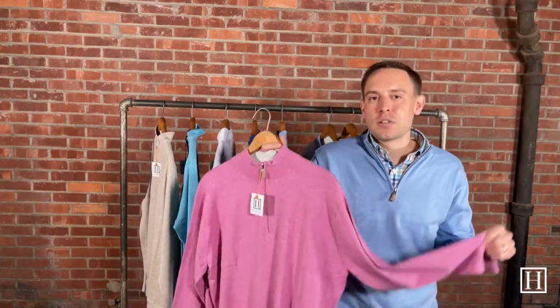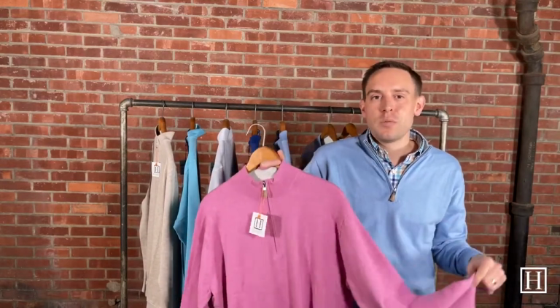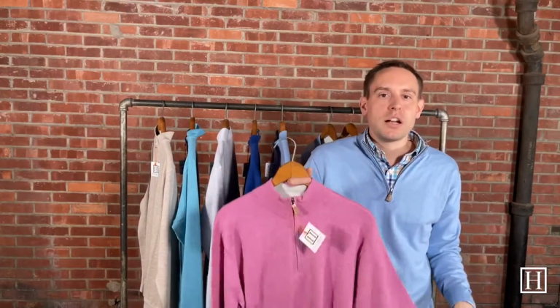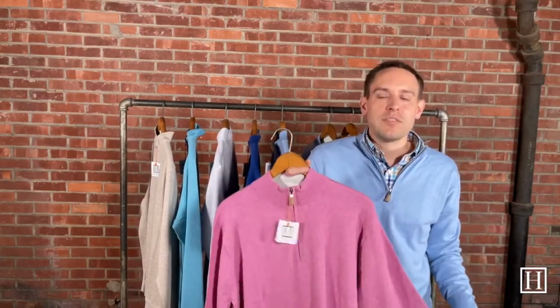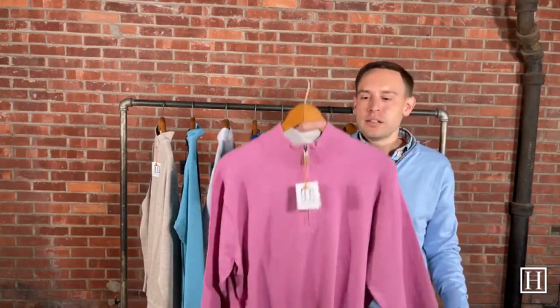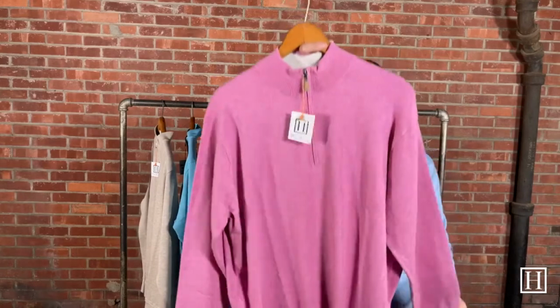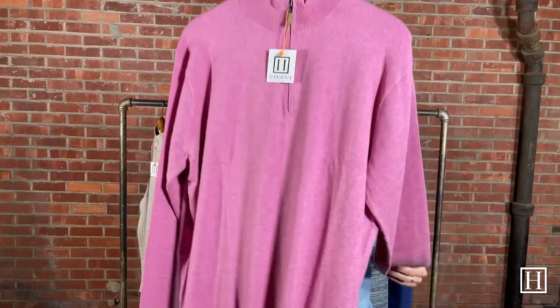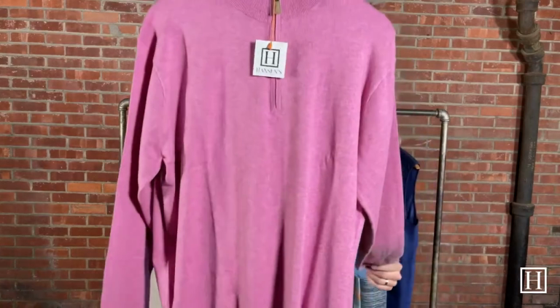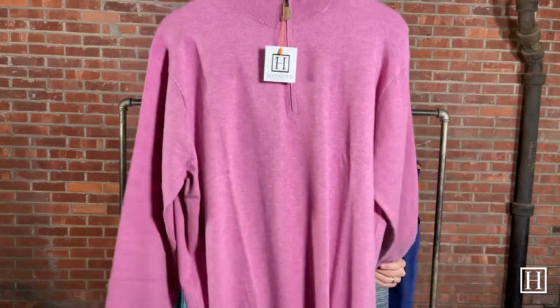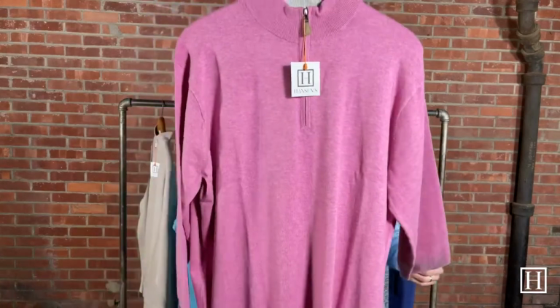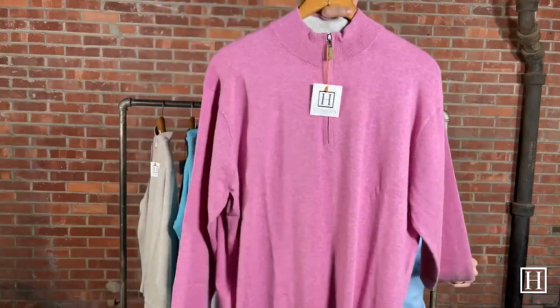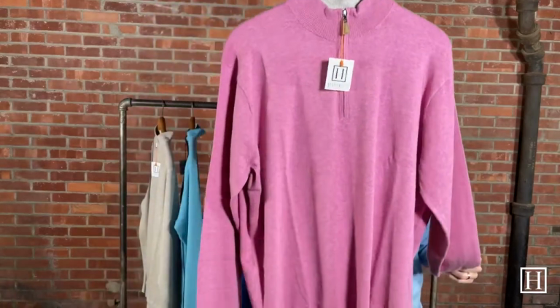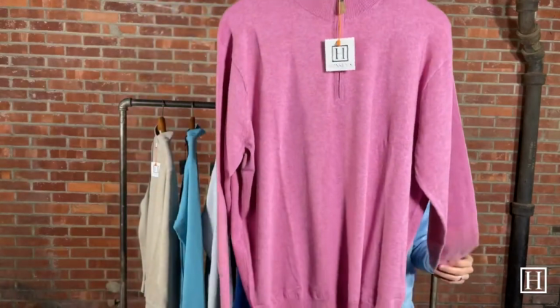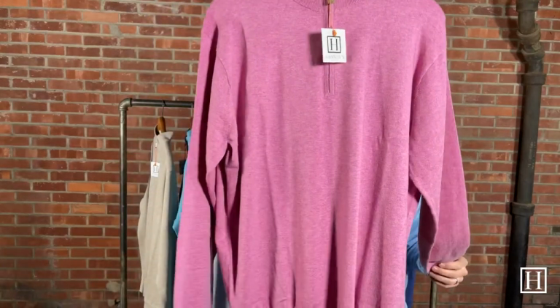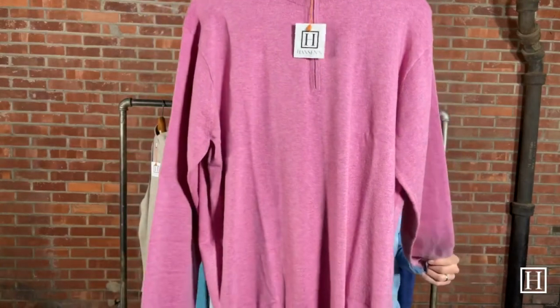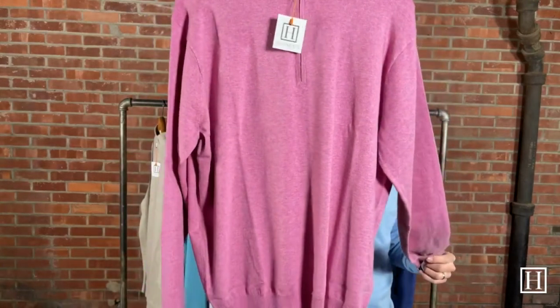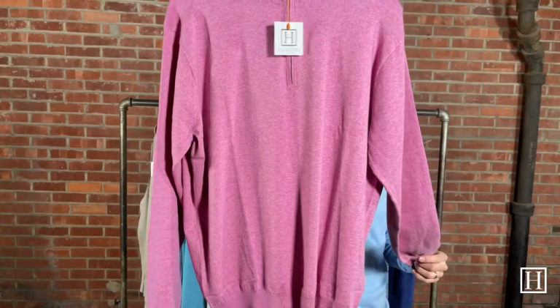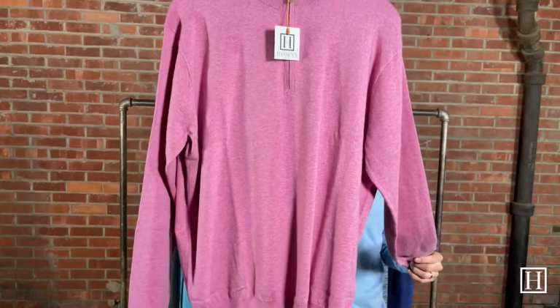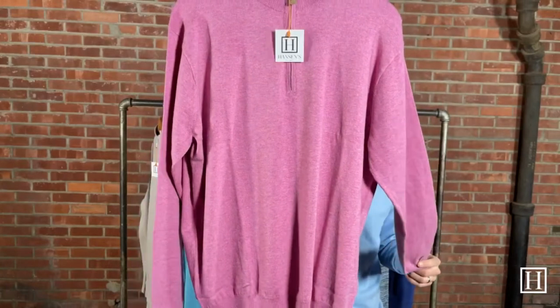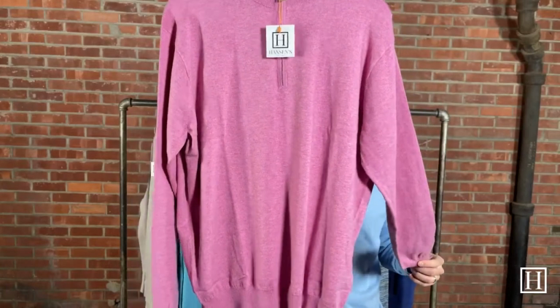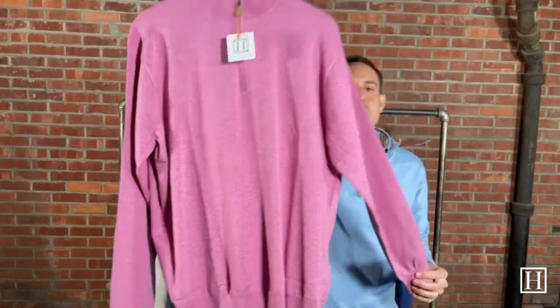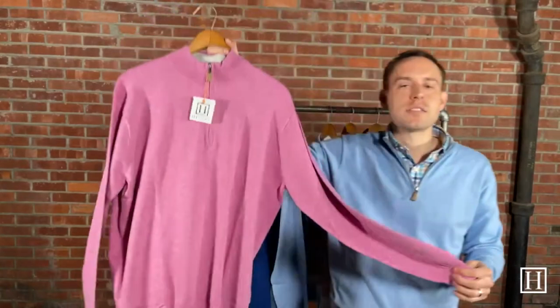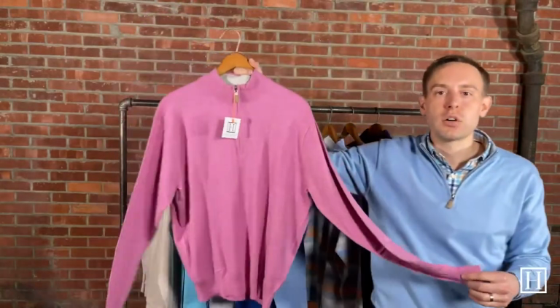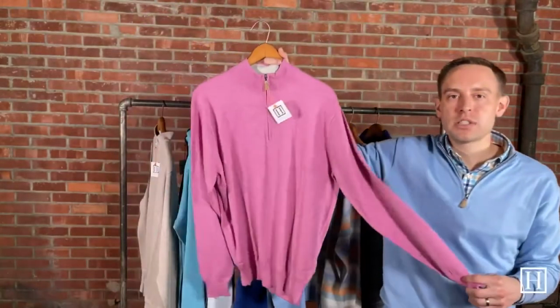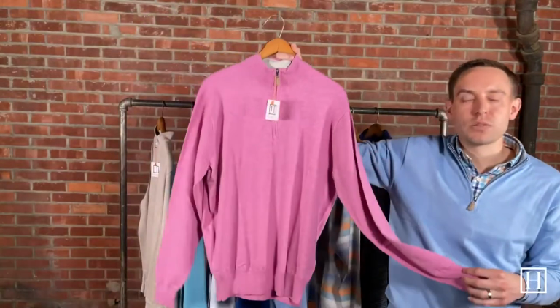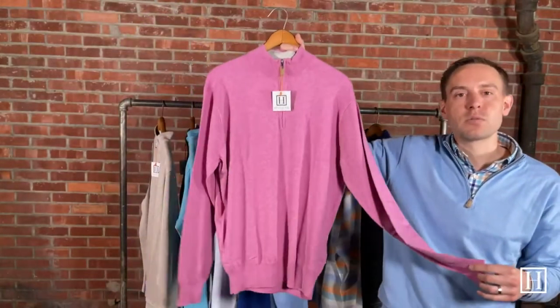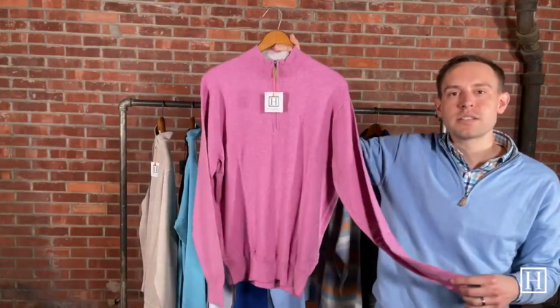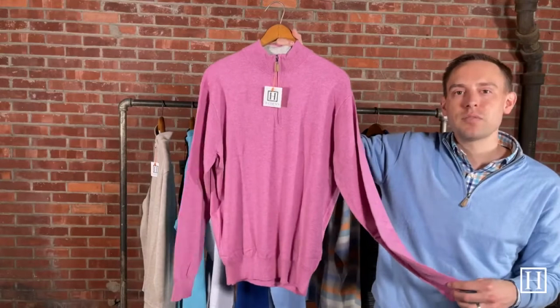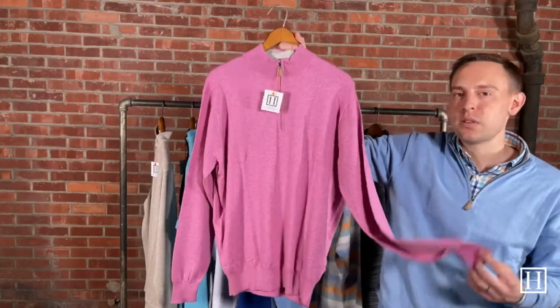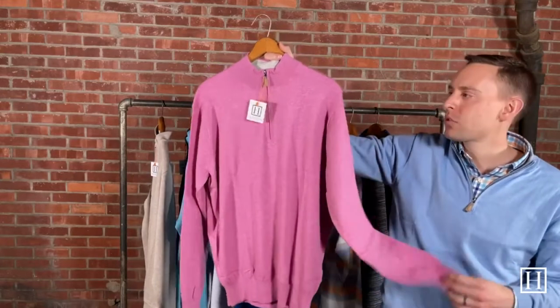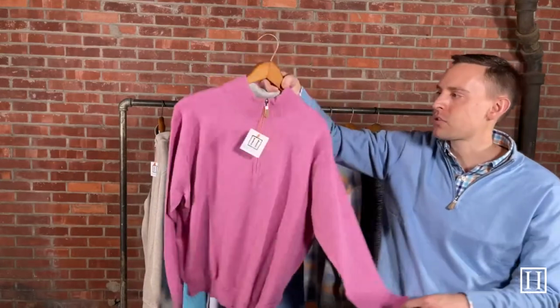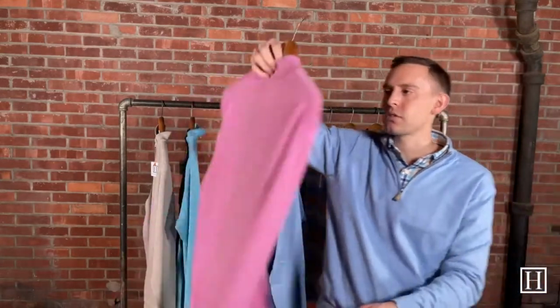For a little pop of color — we always try to bring in a pop of color each season — we brought in Guava Pink. If you're looking for something with a little color that's not blue in tone, this would be a great option. This is Guava Pink in the Crown Soft, retailing for $165, medium through extra extra large.